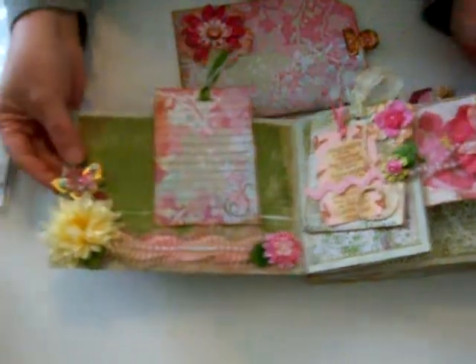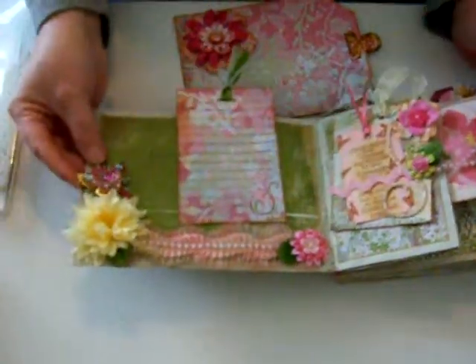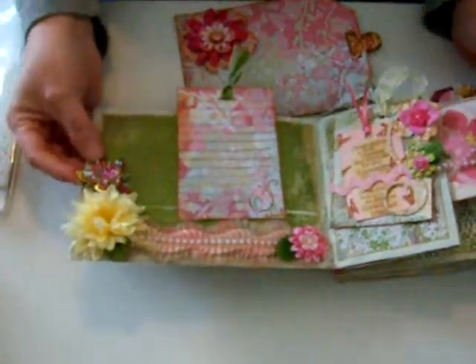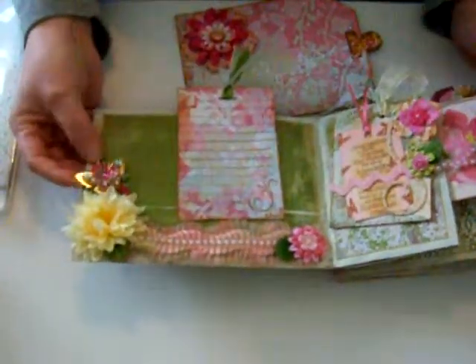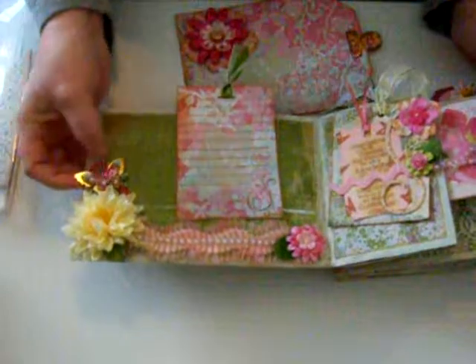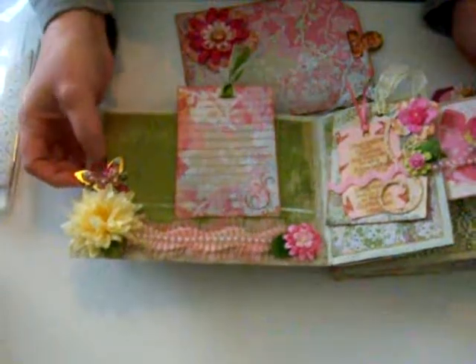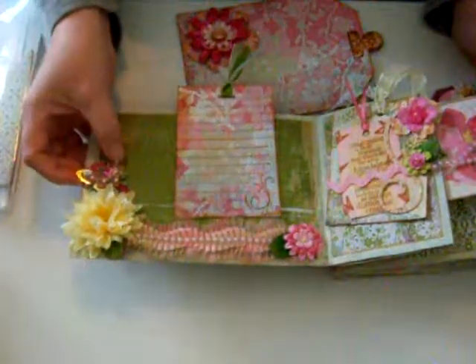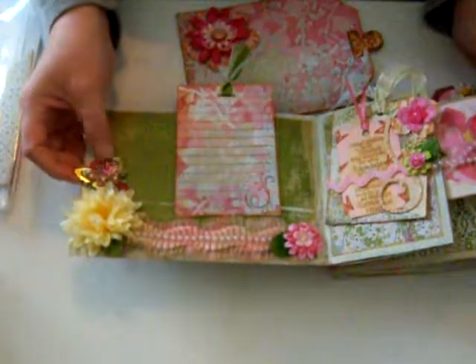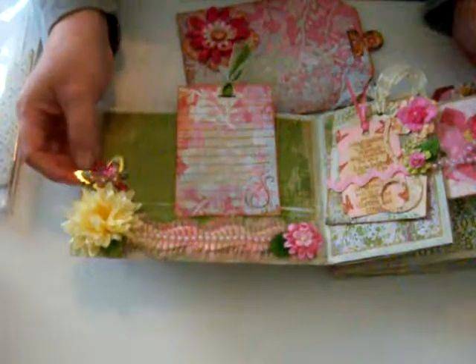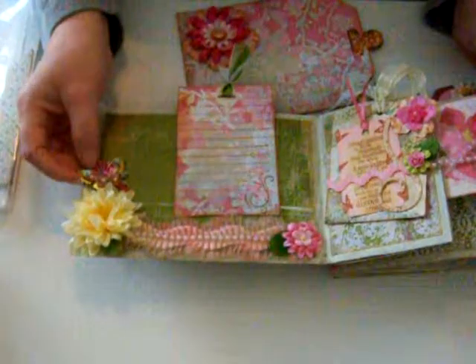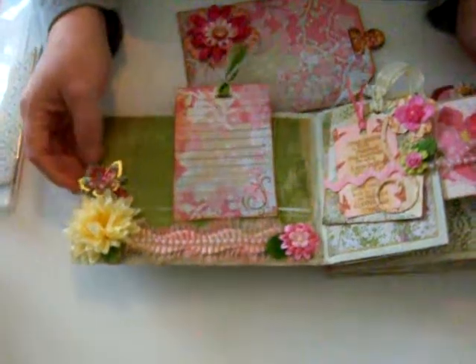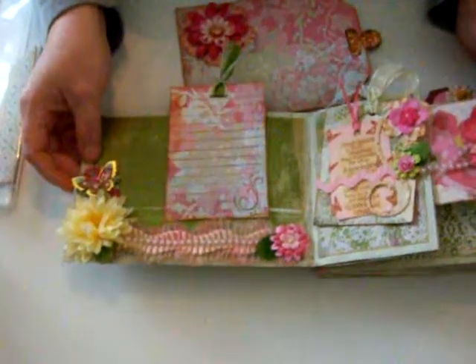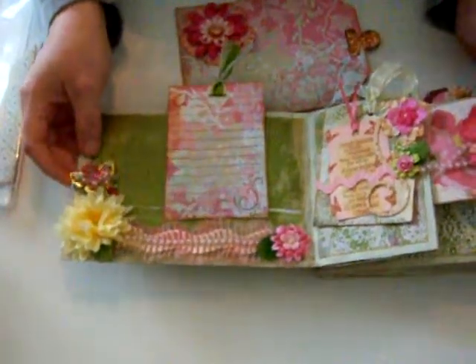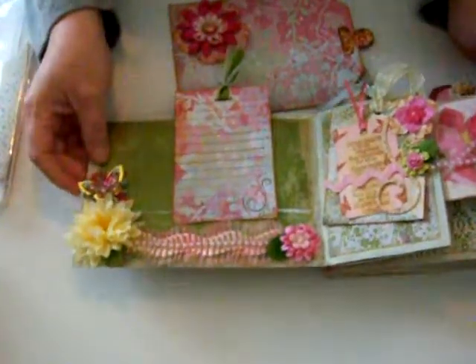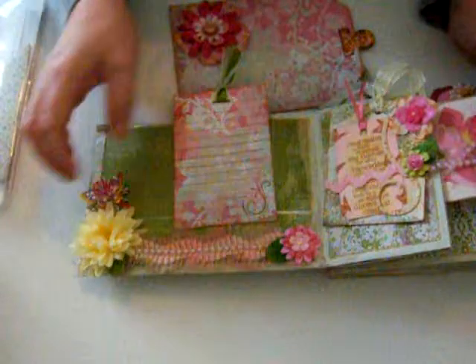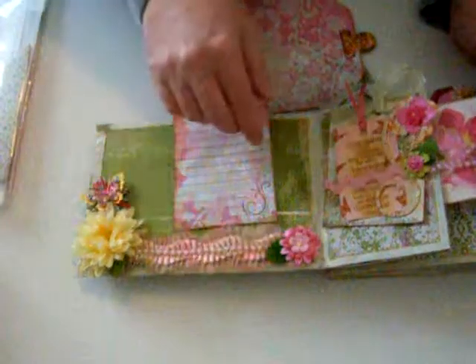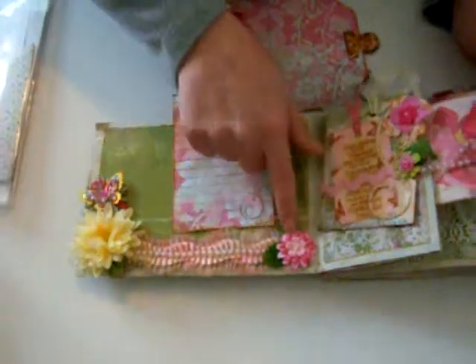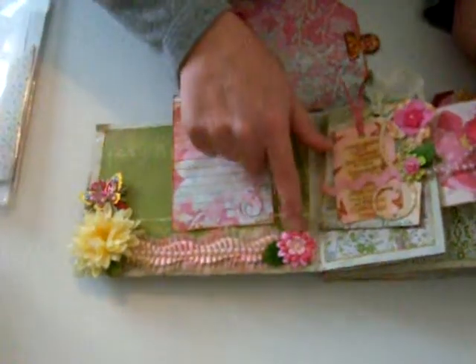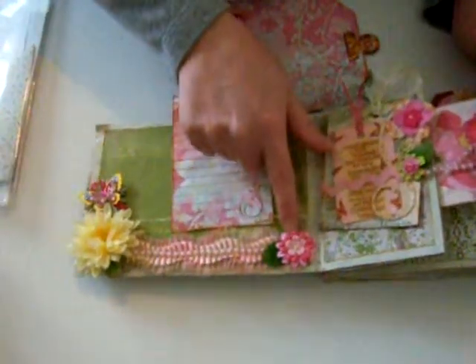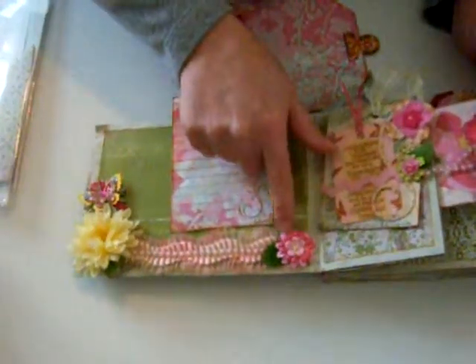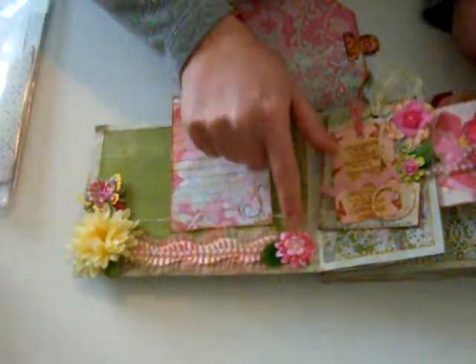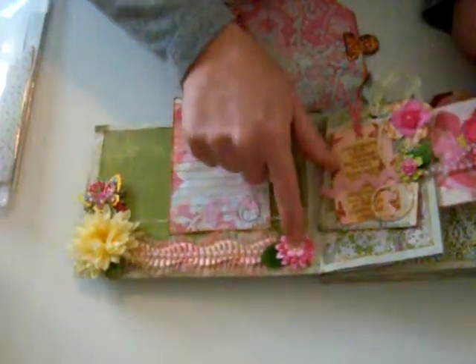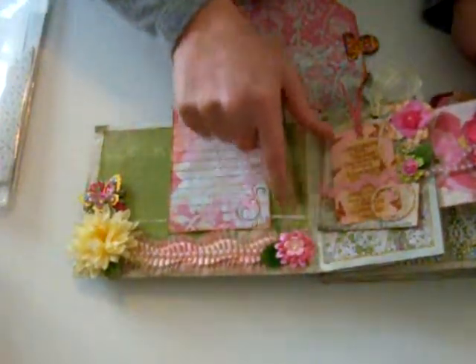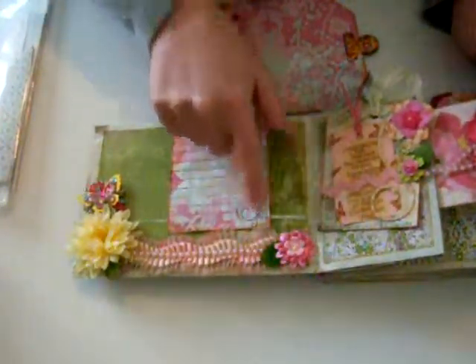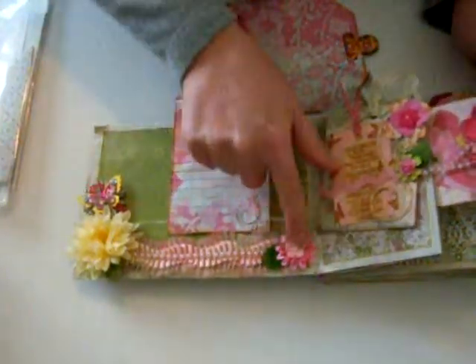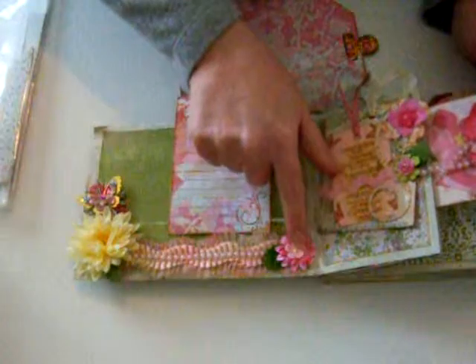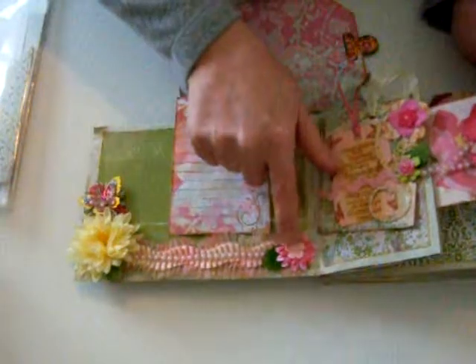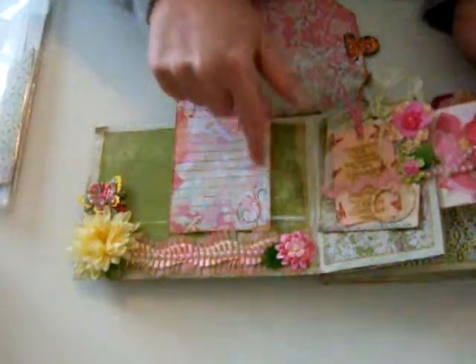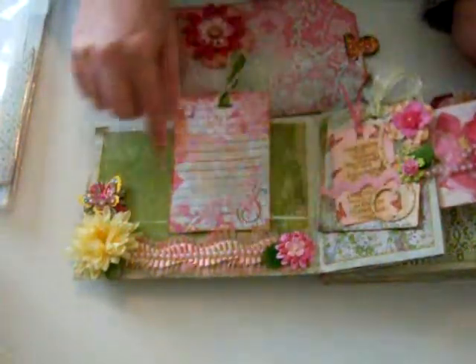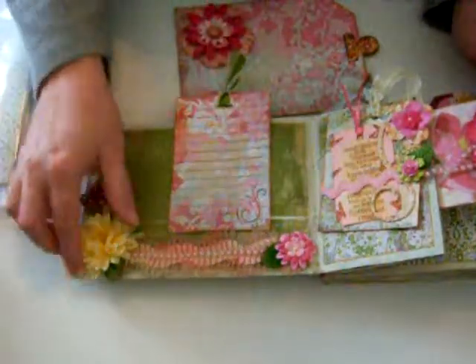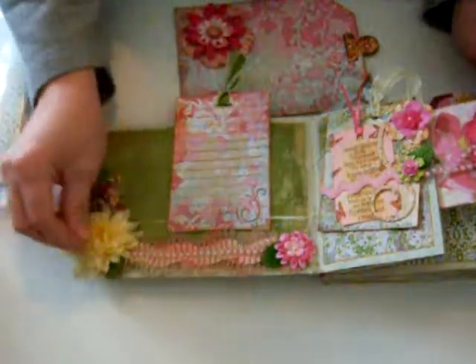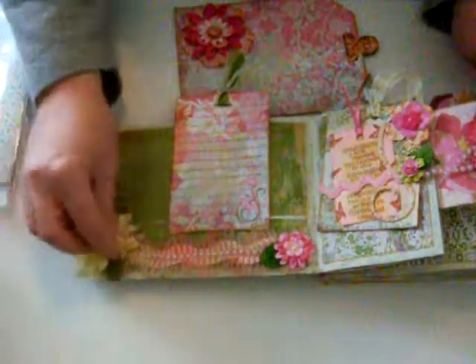This is a K&Company piece — it was already pre-made and I had to buy it so I could make my own and get inspiration to do my own, as you'll see throughout the album. Then this one here is just layered flowers with little crochet flowers I bought from a lady on eBay.